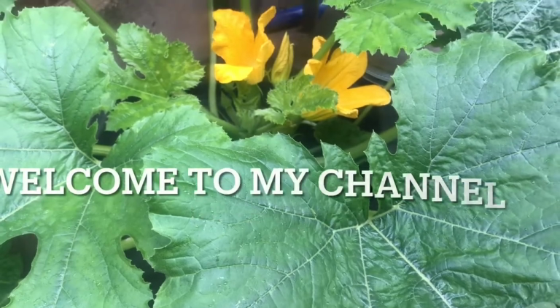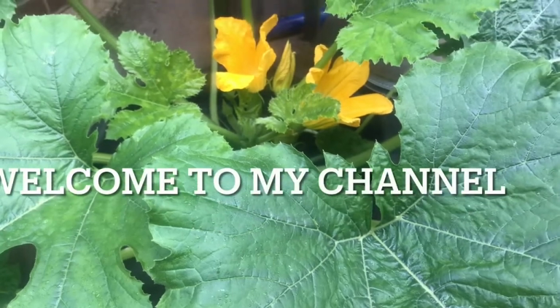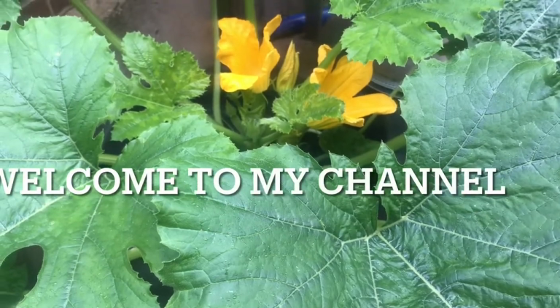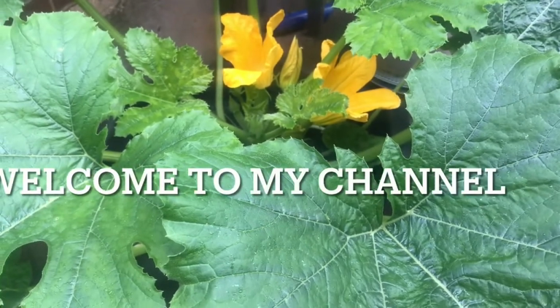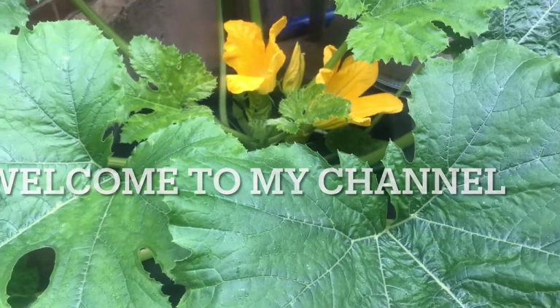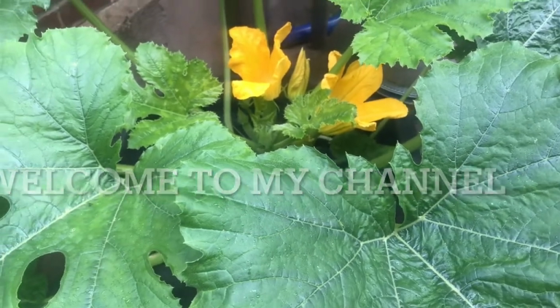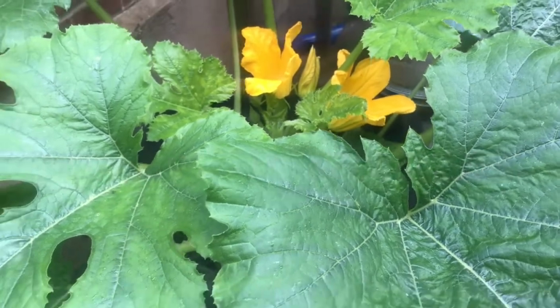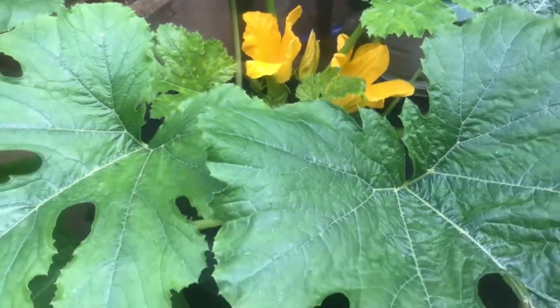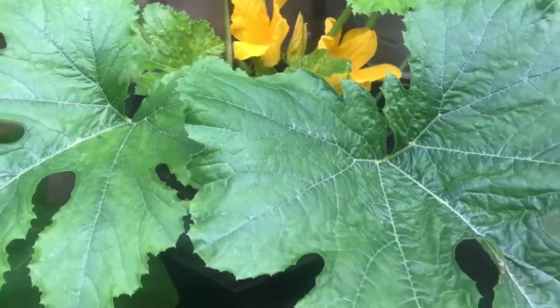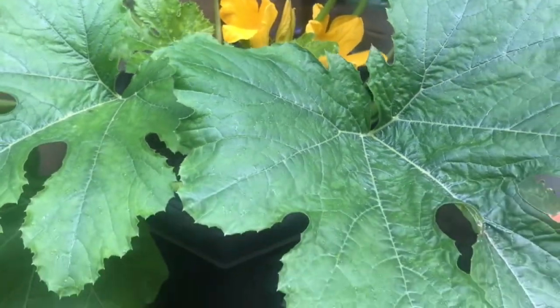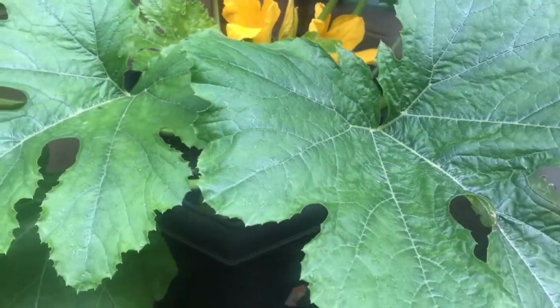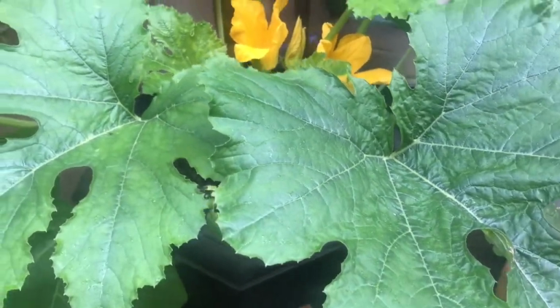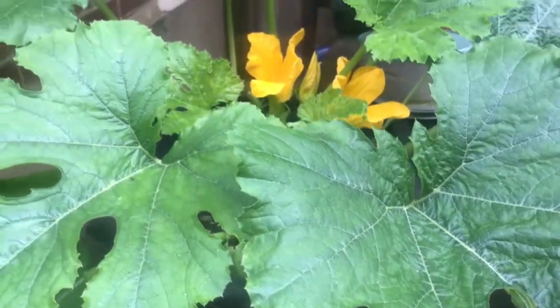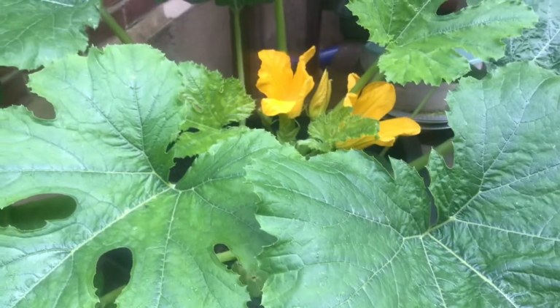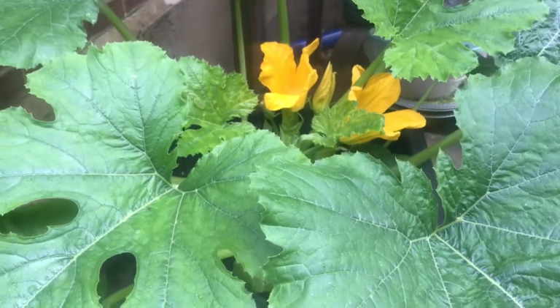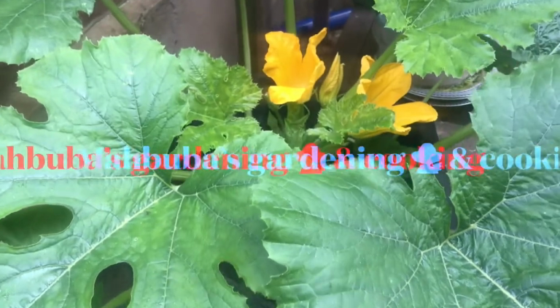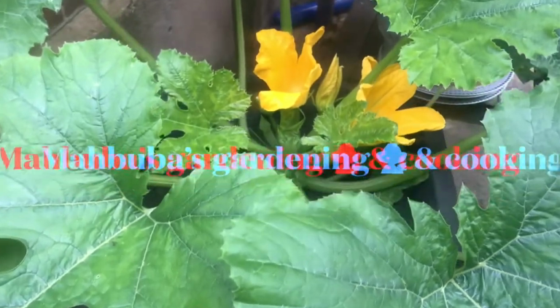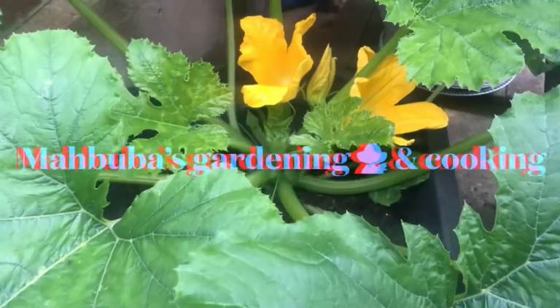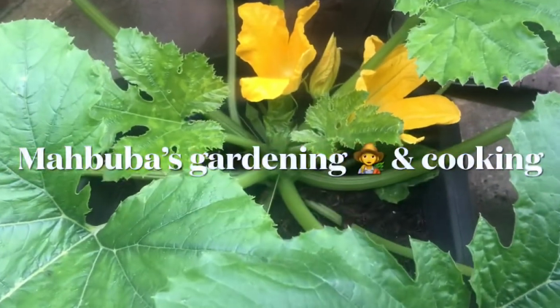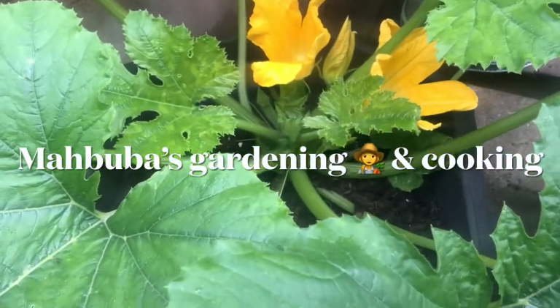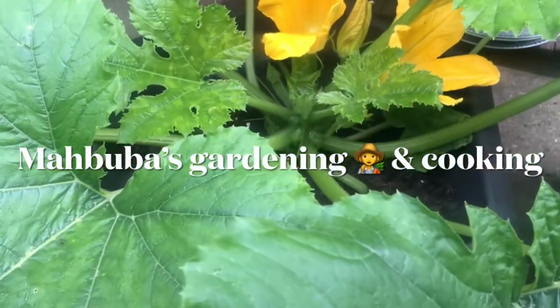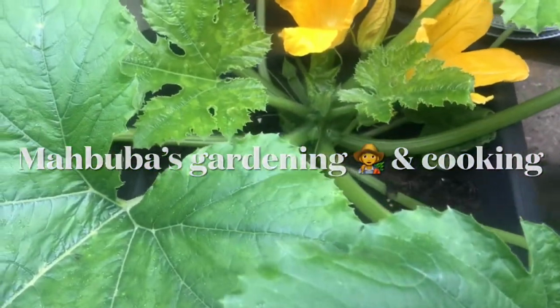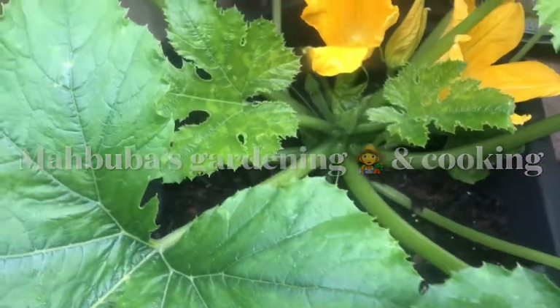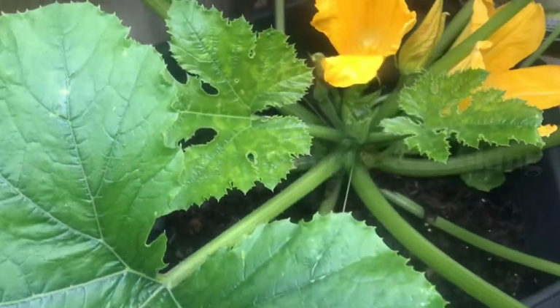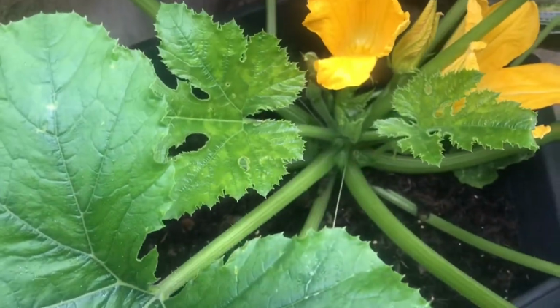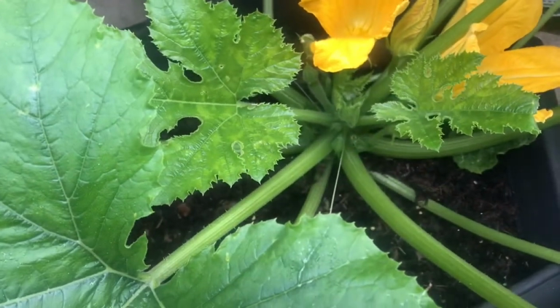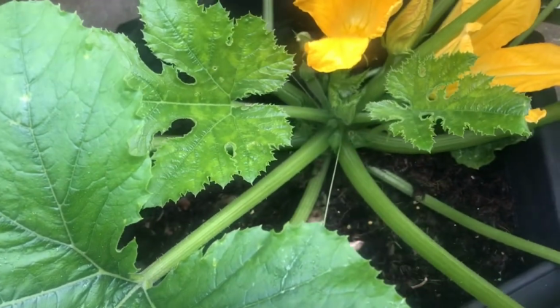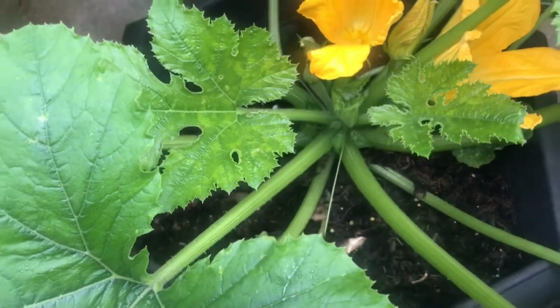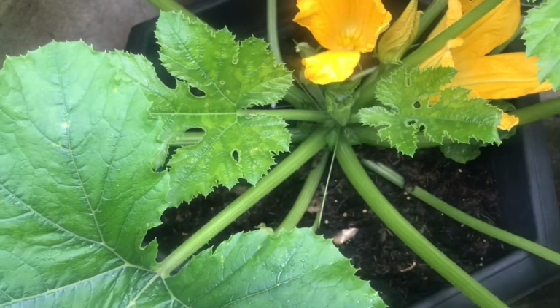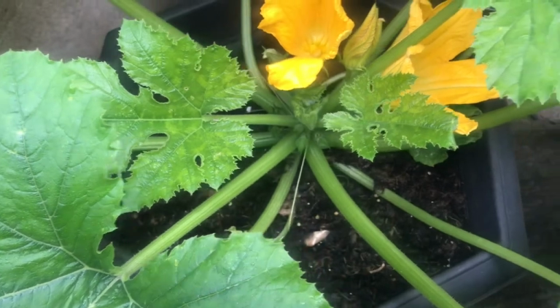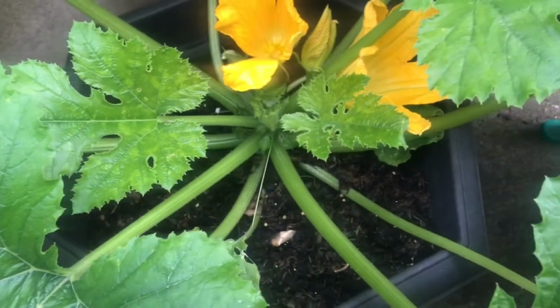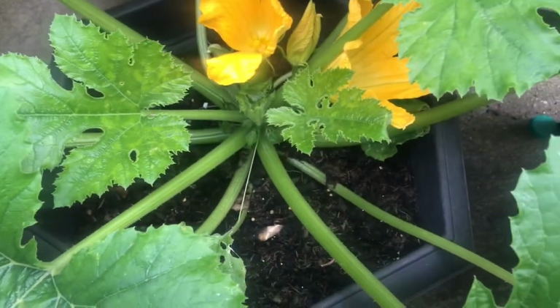As-salamu alaikum, my lovely viewers. It's the weekend as usual, last Saturday. I am always excited, as you know, to do my gardening activities.